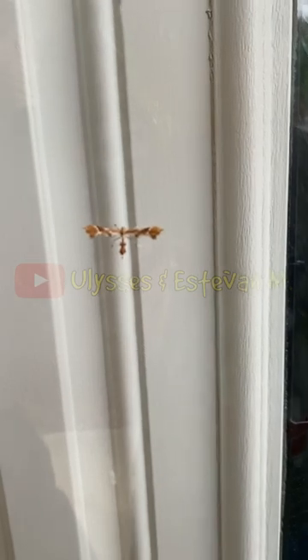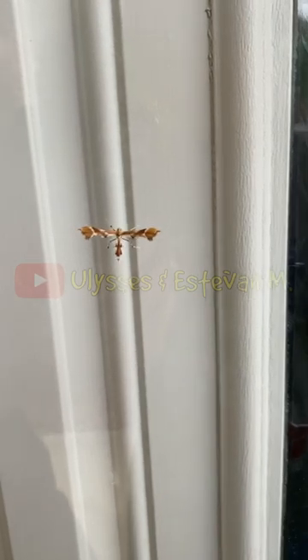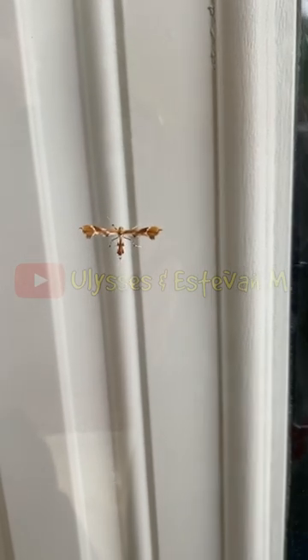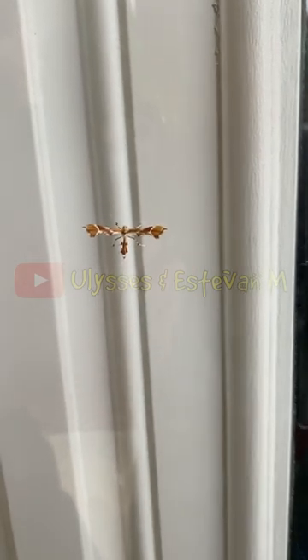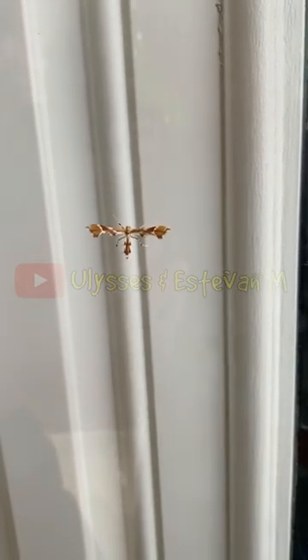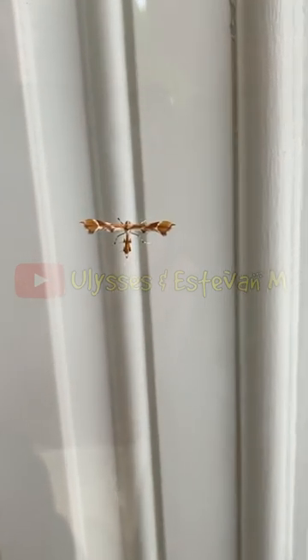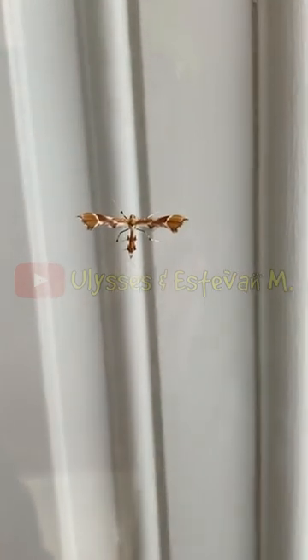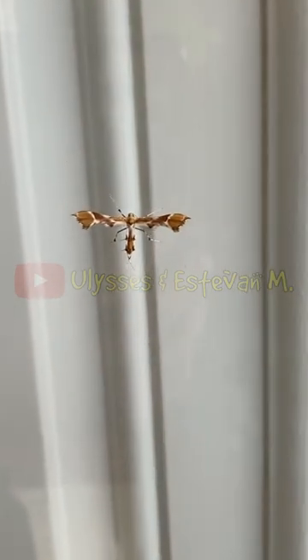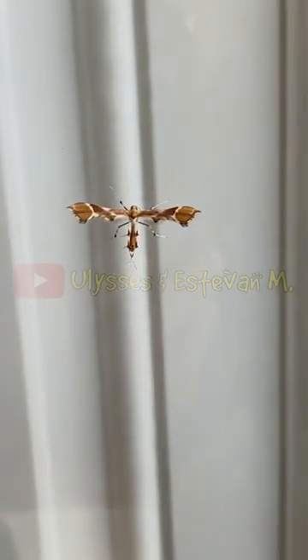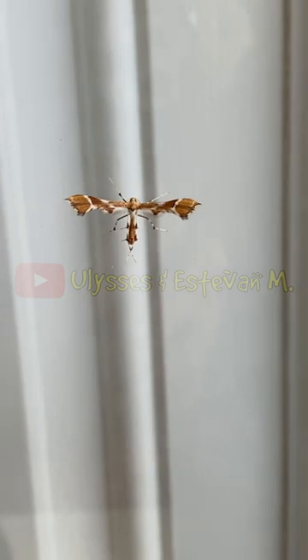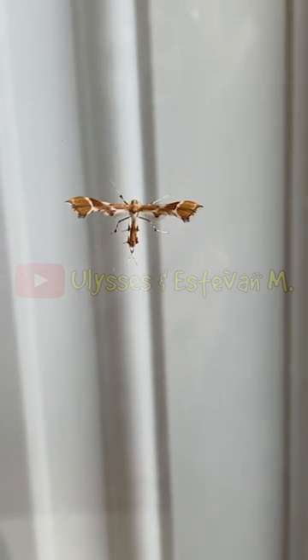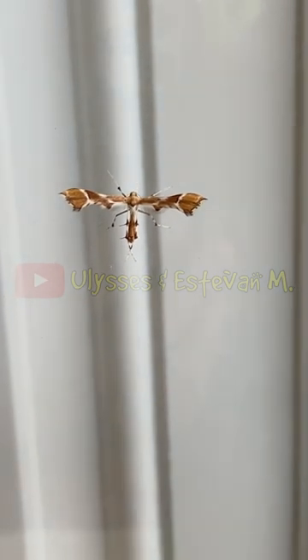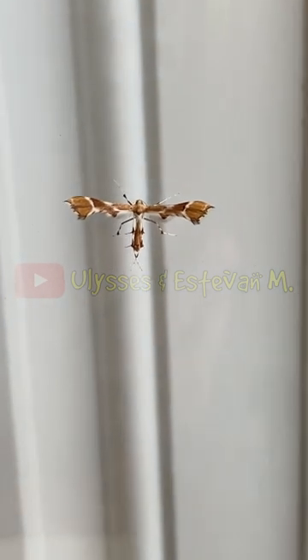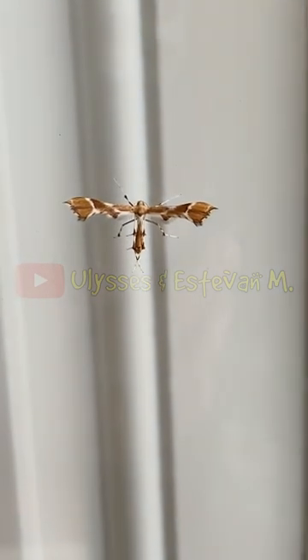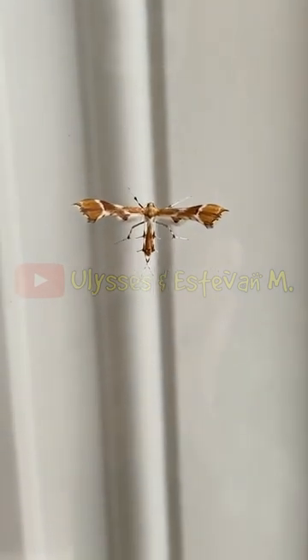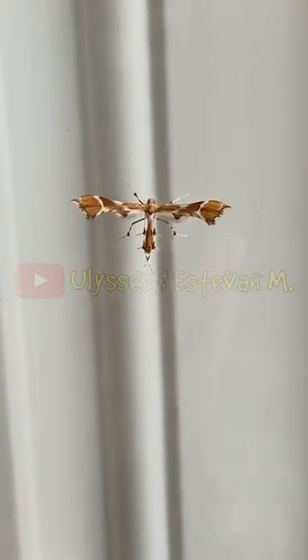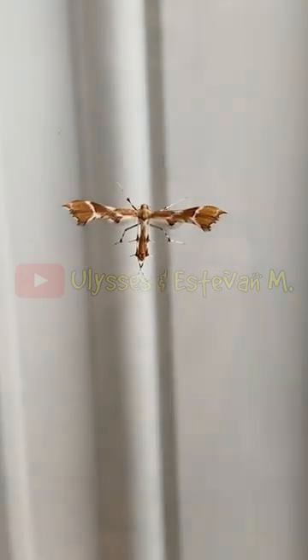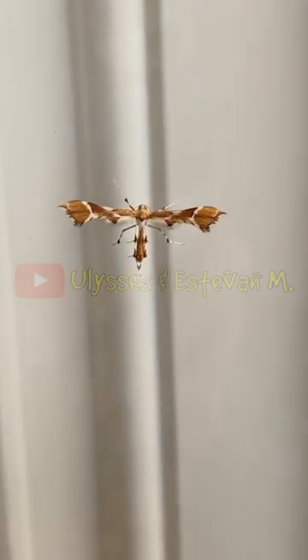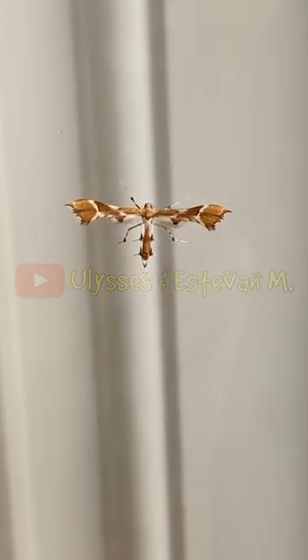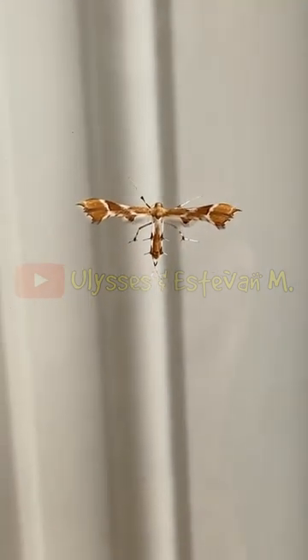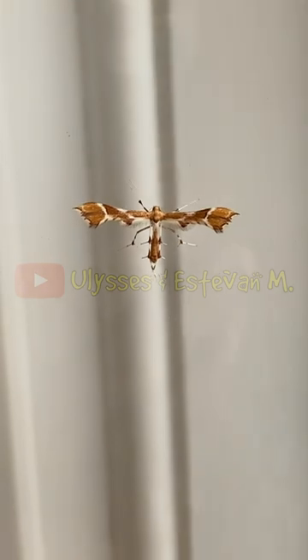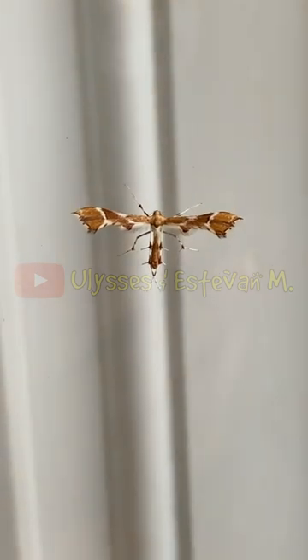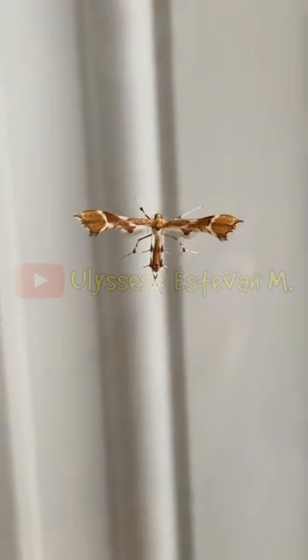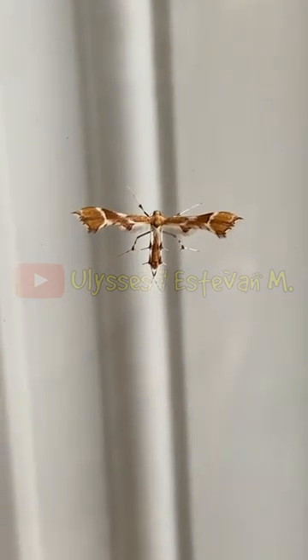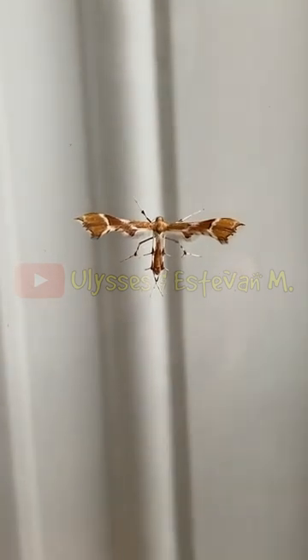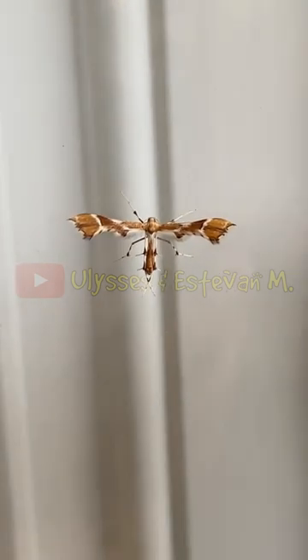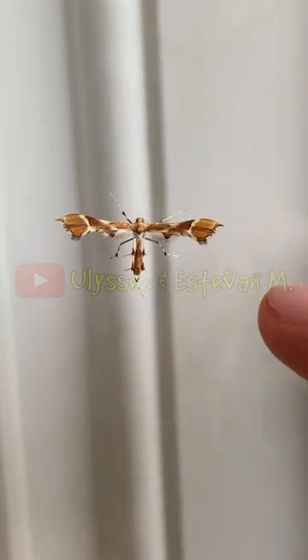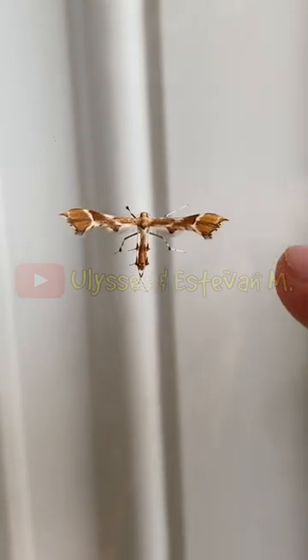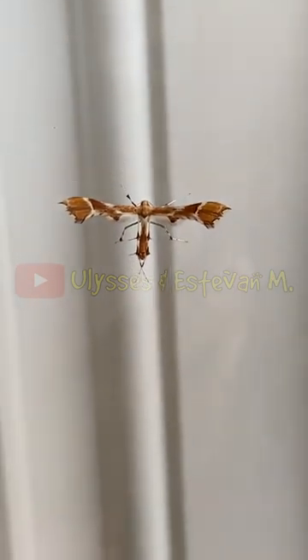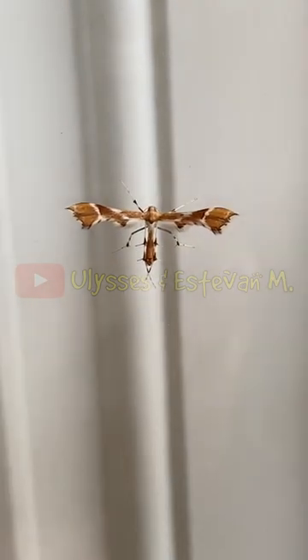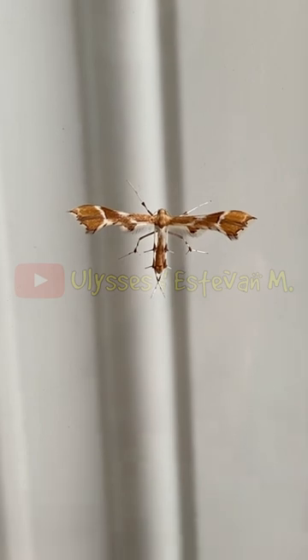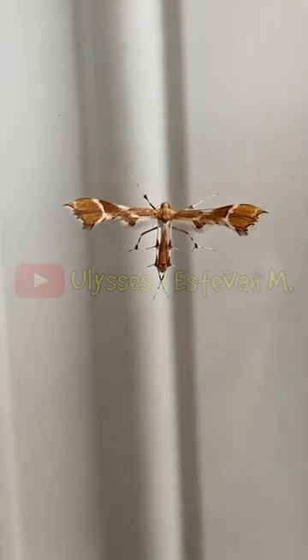Look at this cool insect I found on my front door. It's actually called the plum moth, and you can see that its wings look kind of skinny.